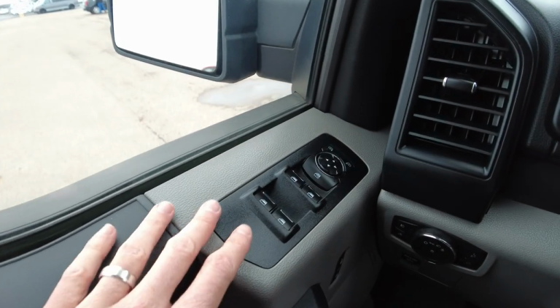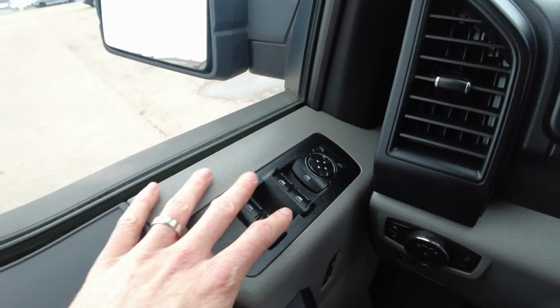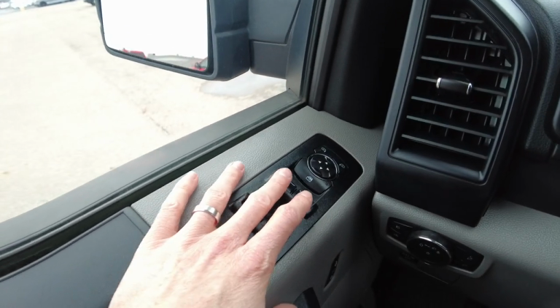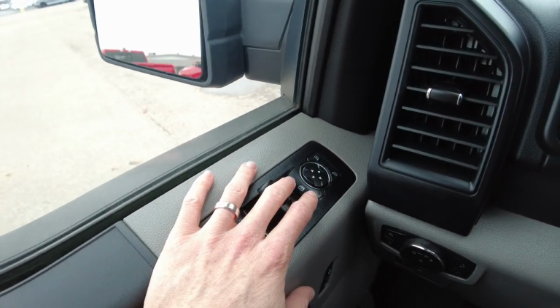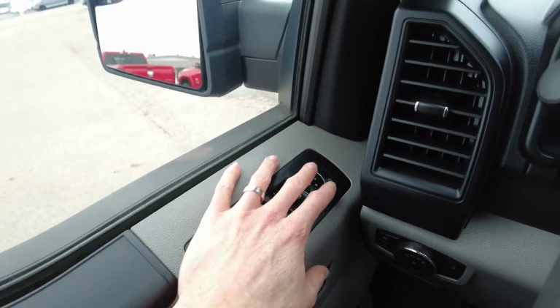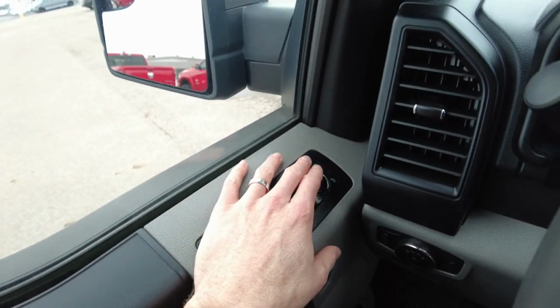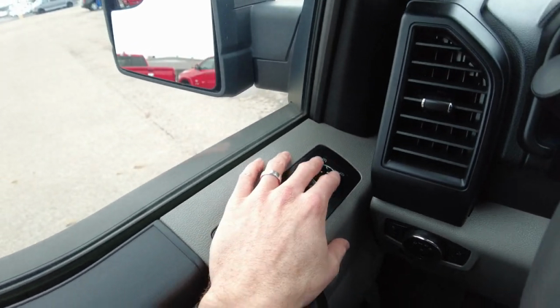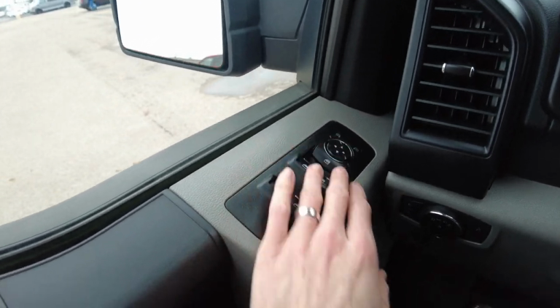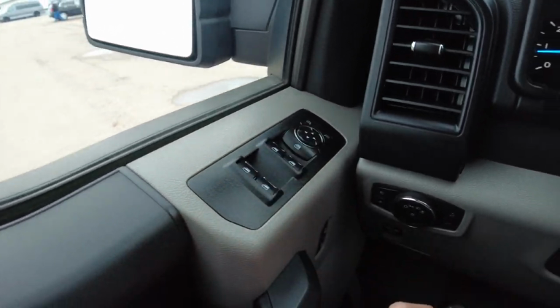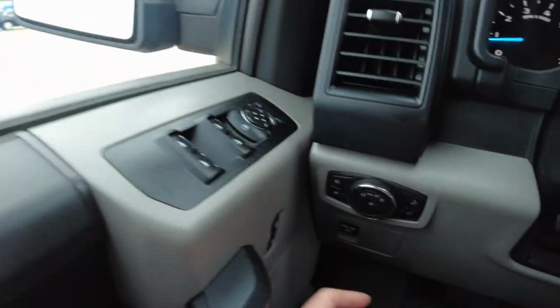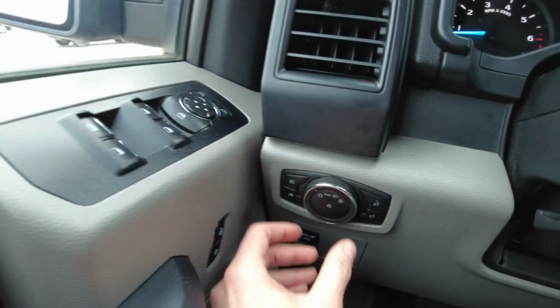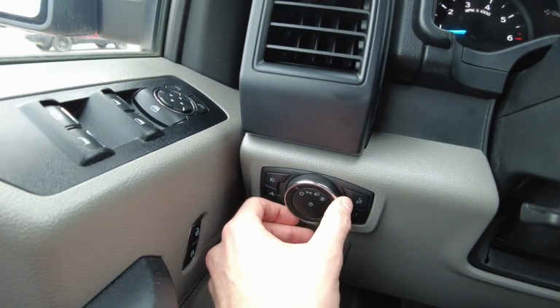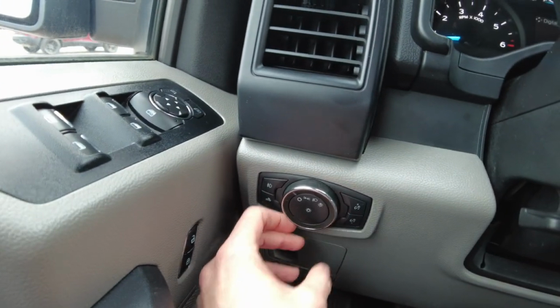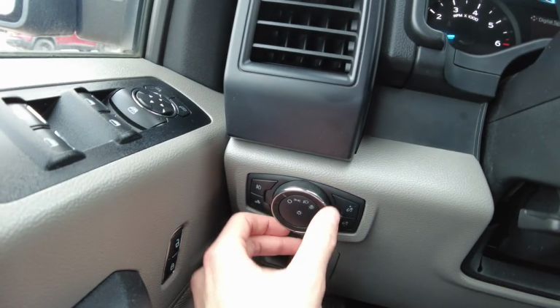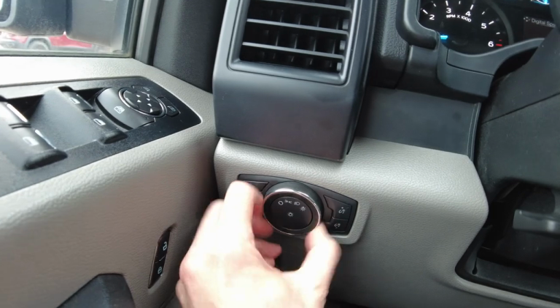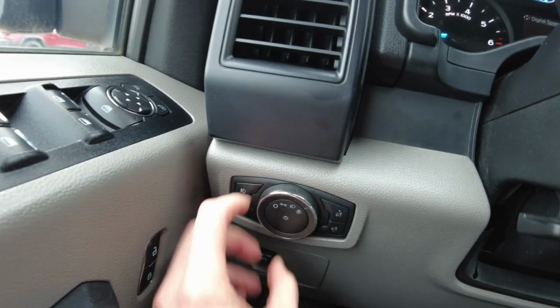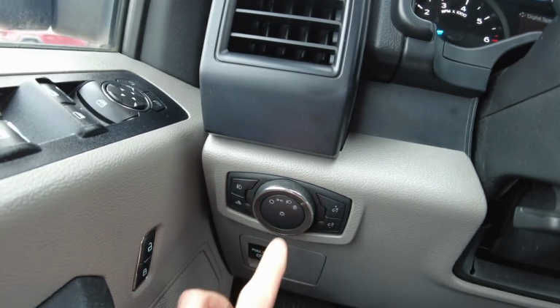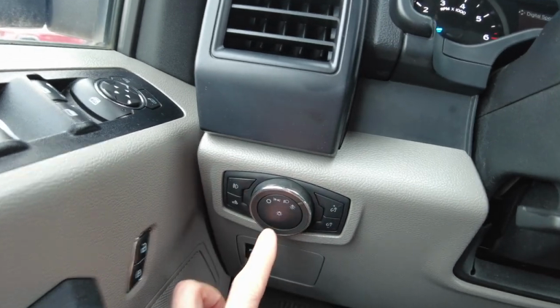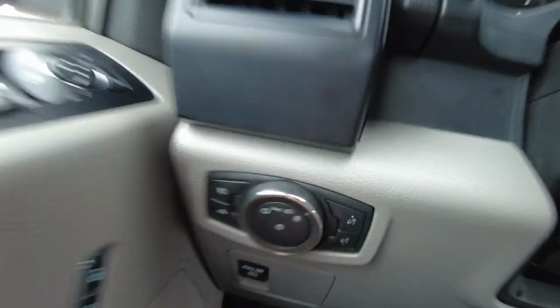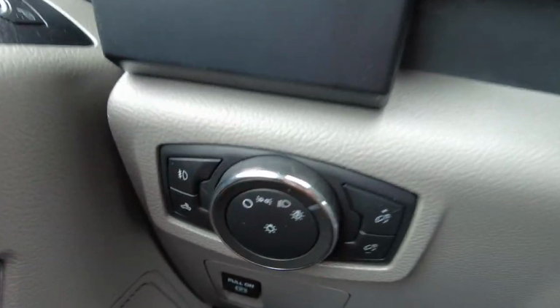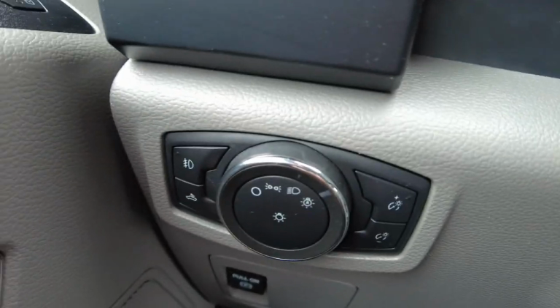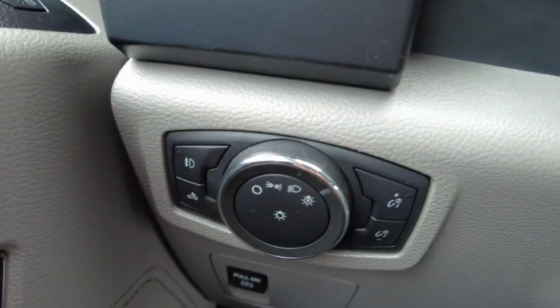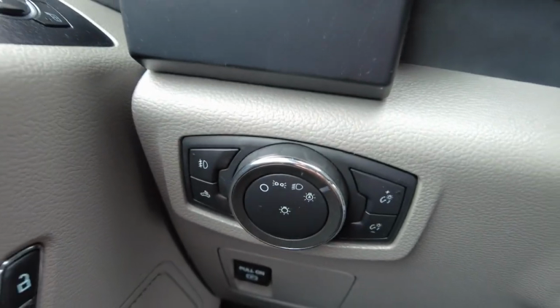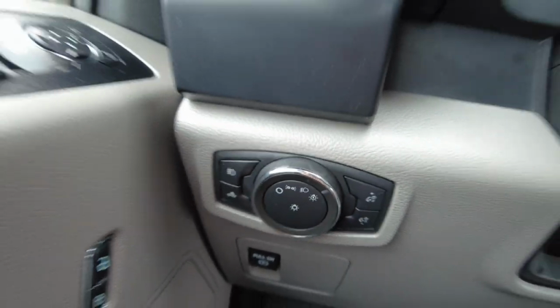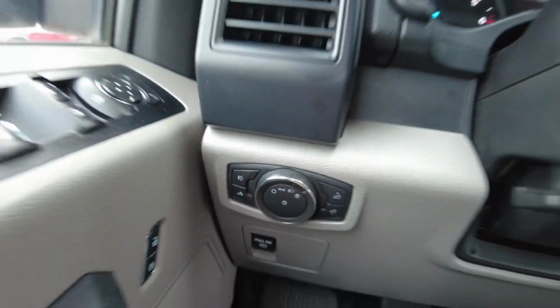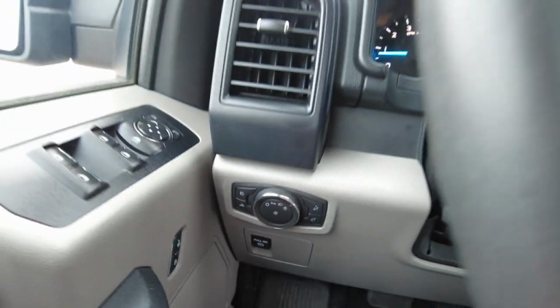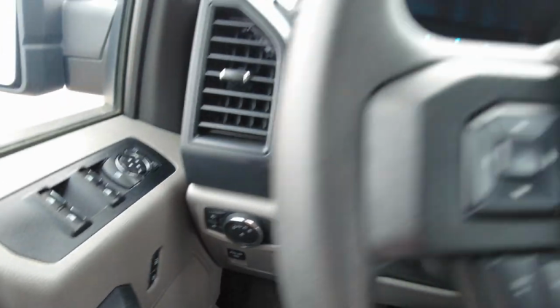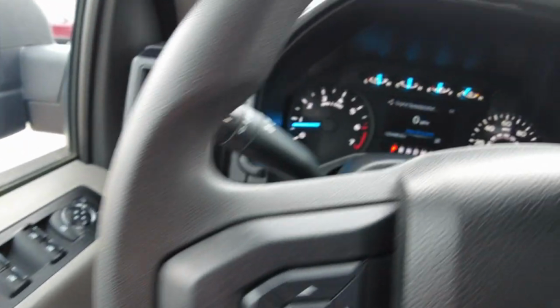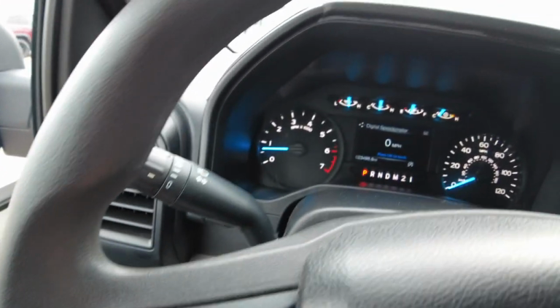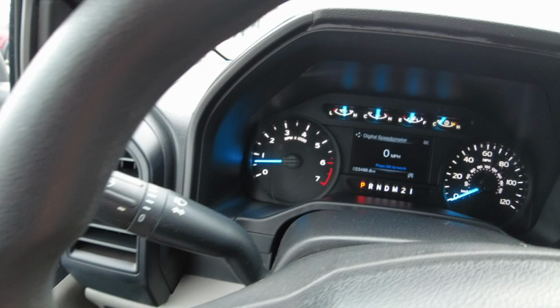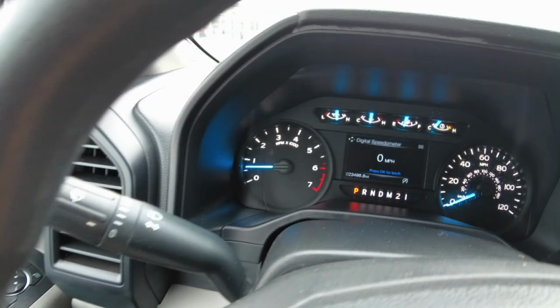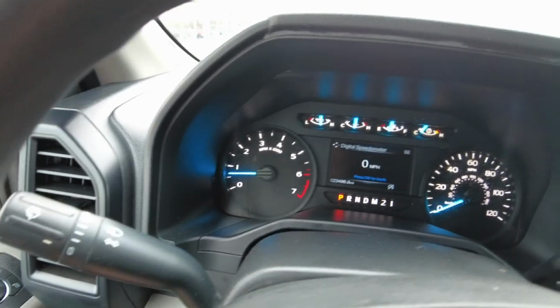Starting on the left, it does have power windows and locks and adjustable mirrors remotely. It does have headlight controls and there is an automatic function on the headlights, which is really nice — just set it there and forget it.